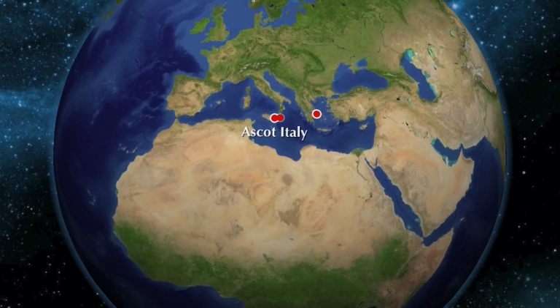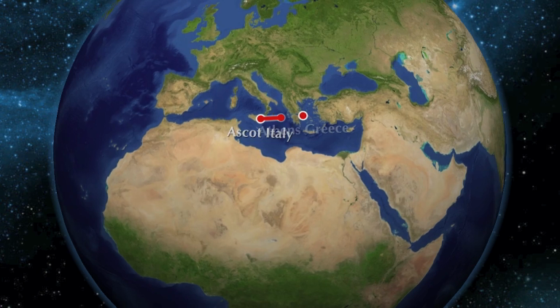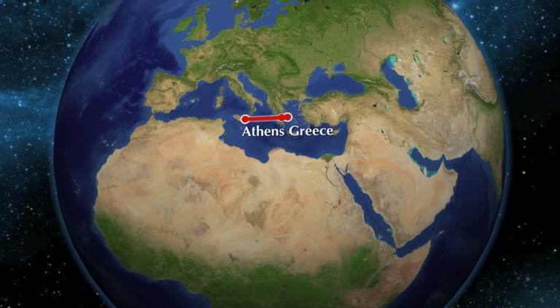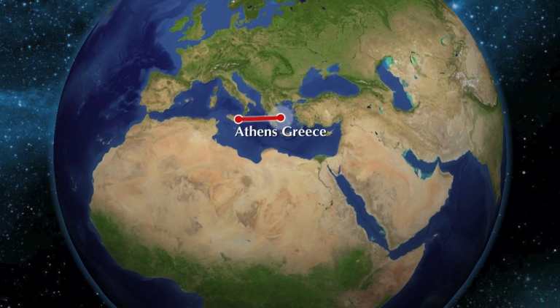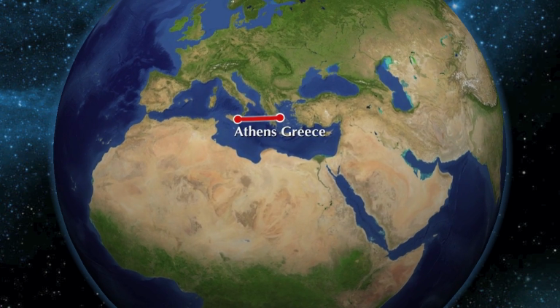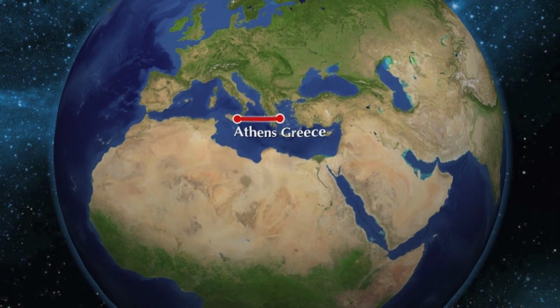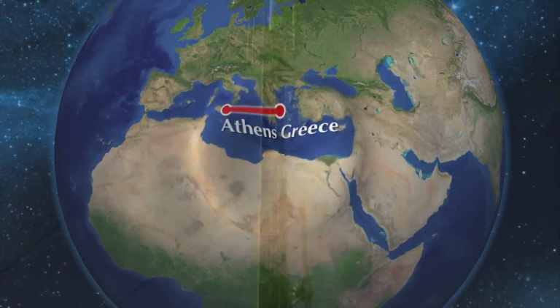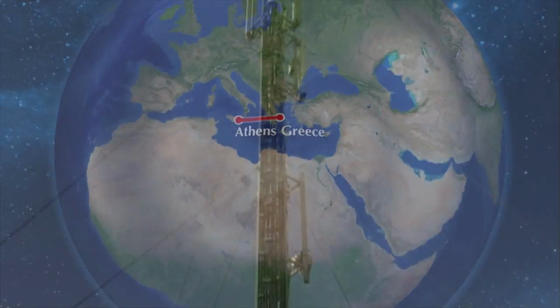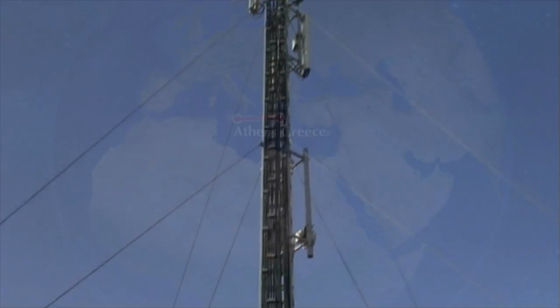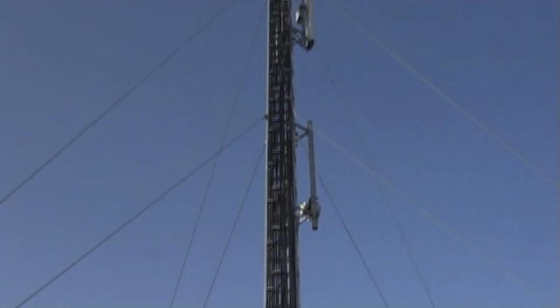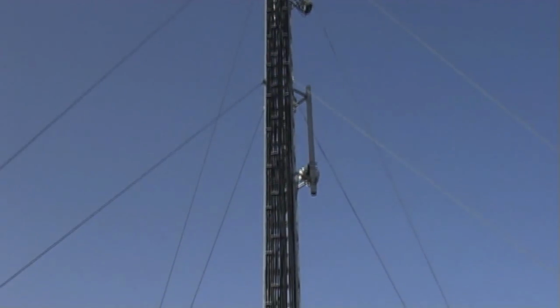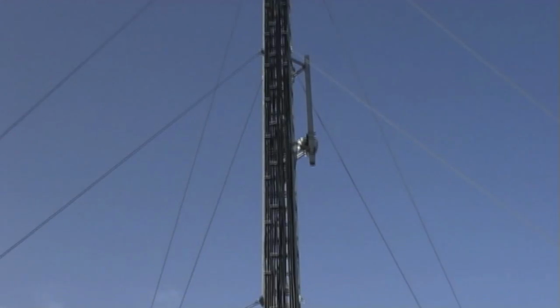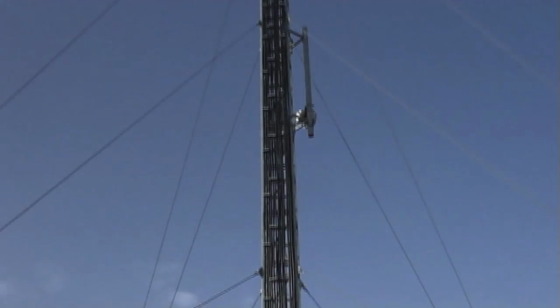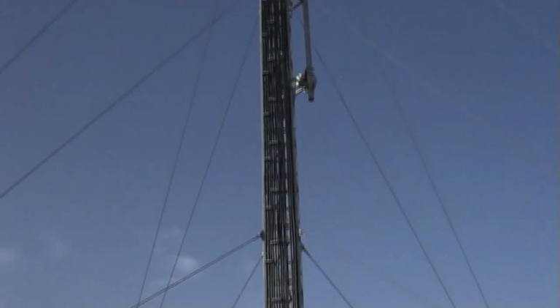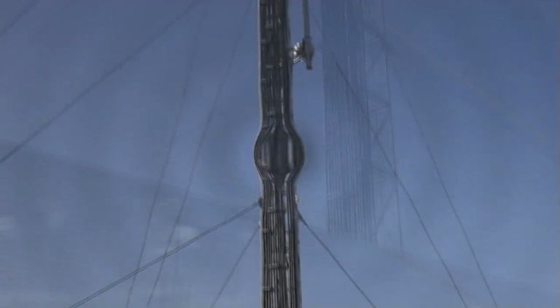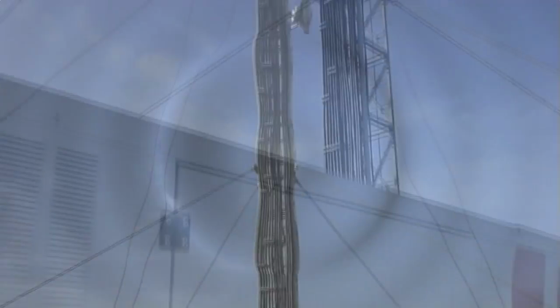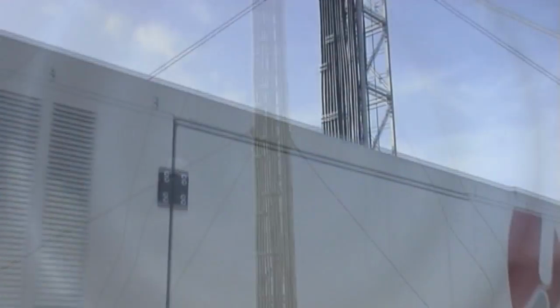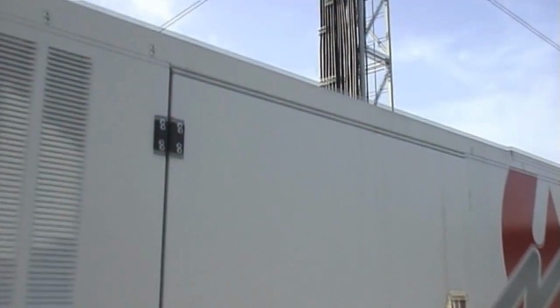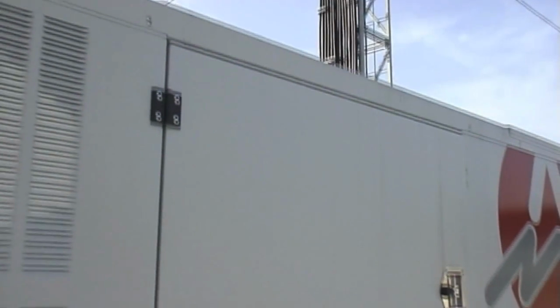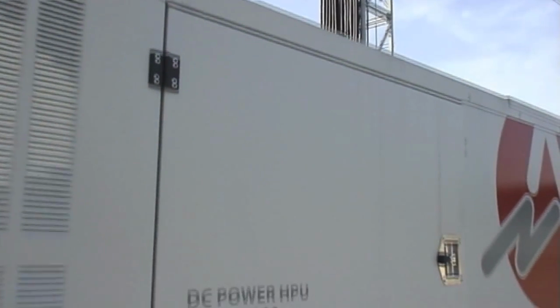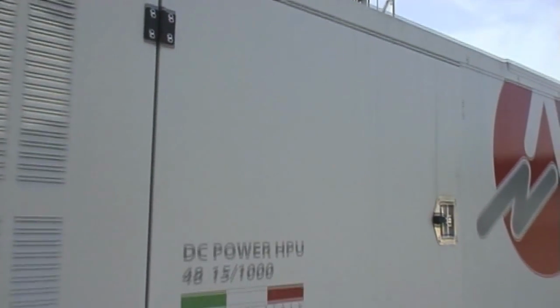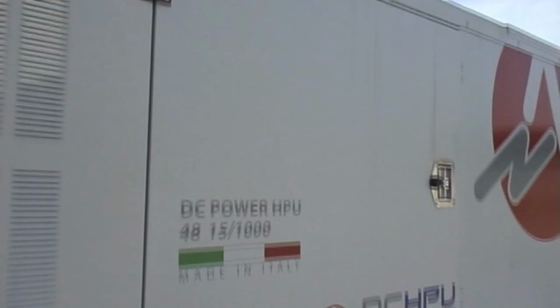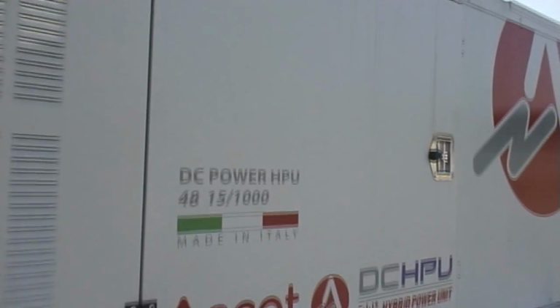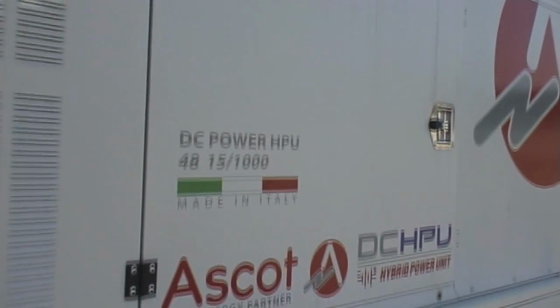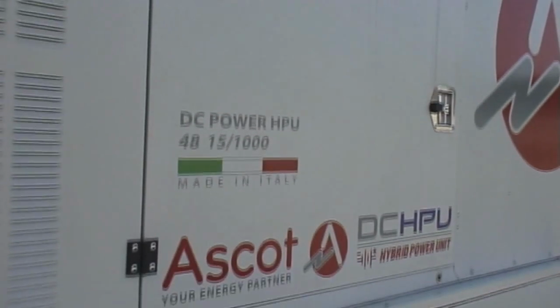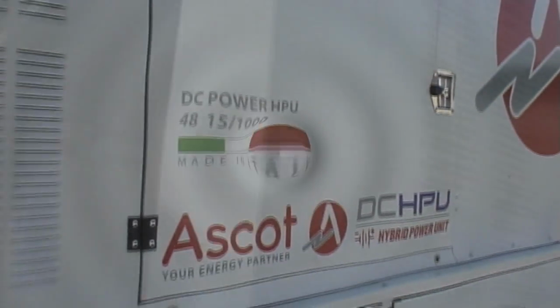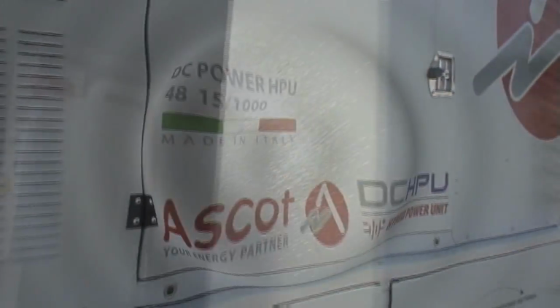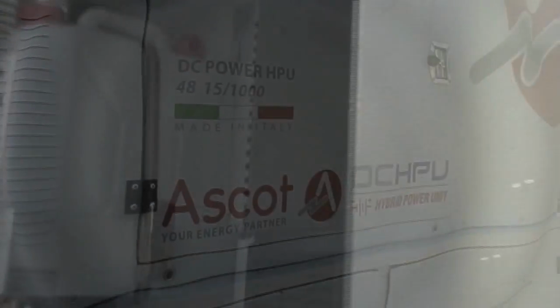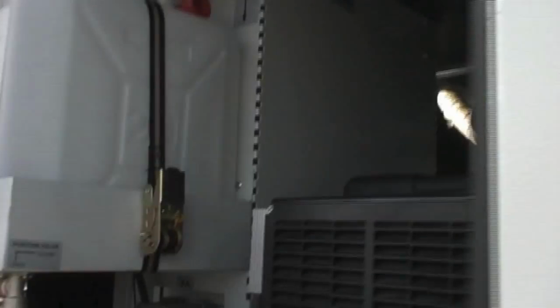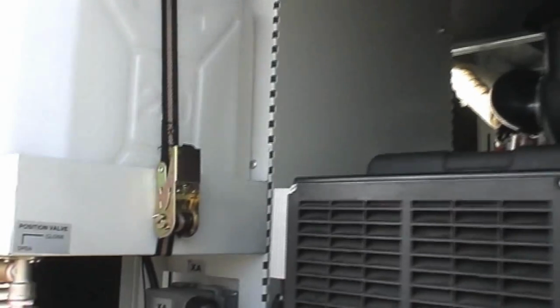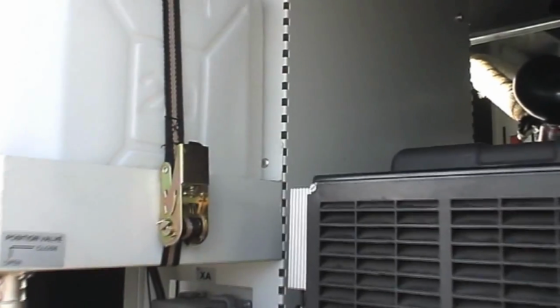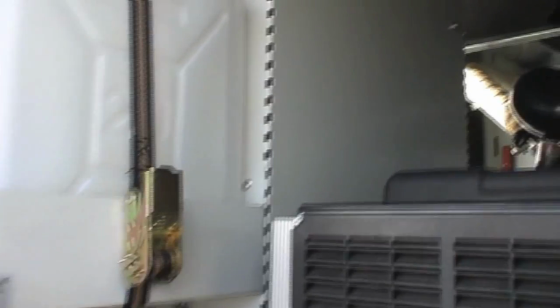Welcome to the Ascot DC-HPU installed in Greece, Athens. In this outdoor site, it showcases the latest innovations to save CAPEX and OPEX.